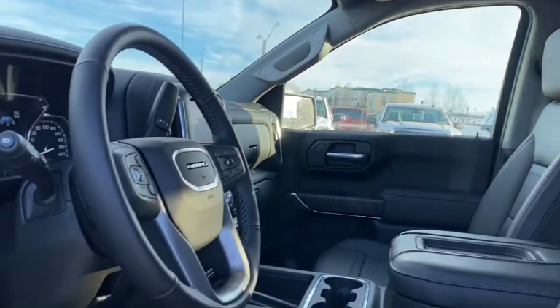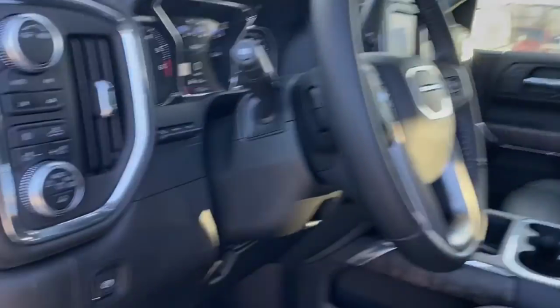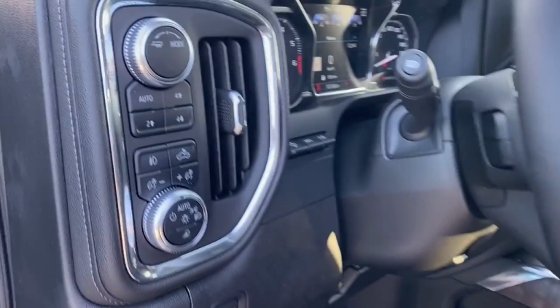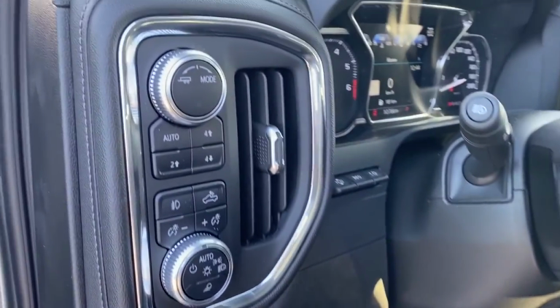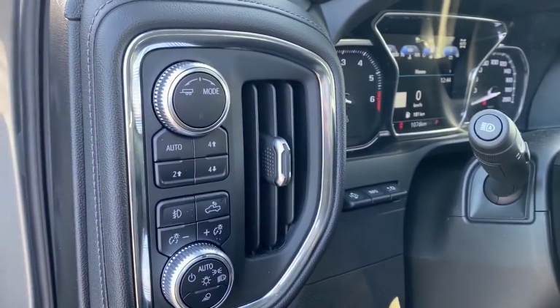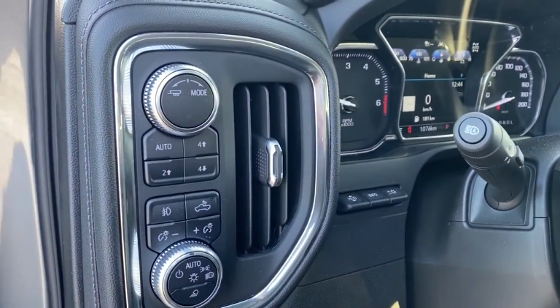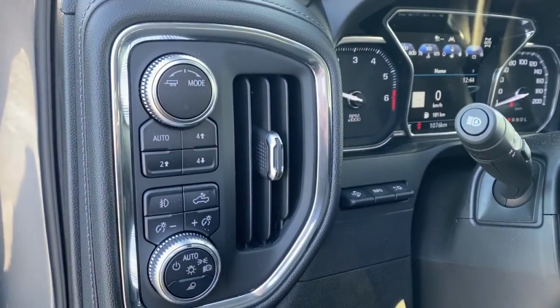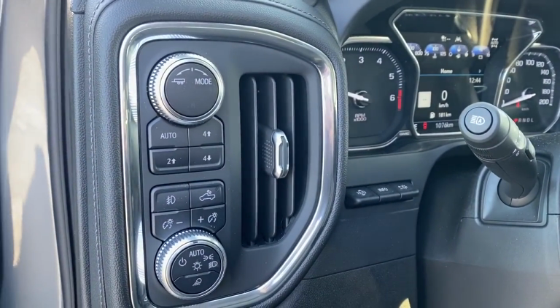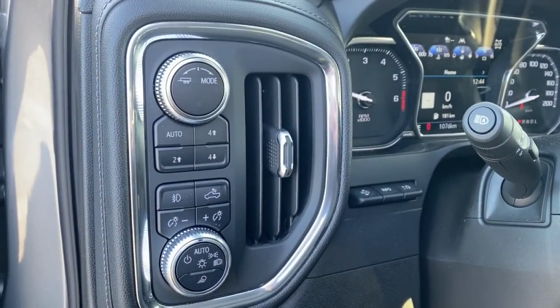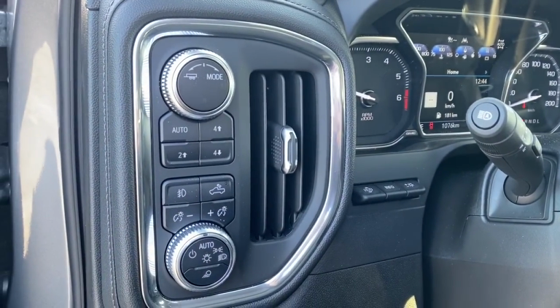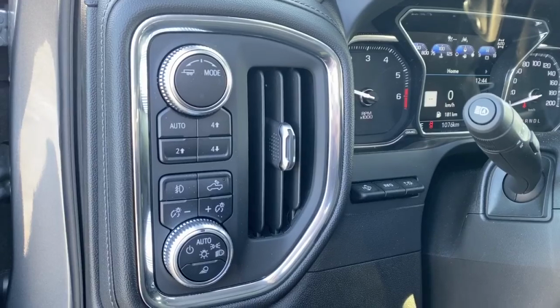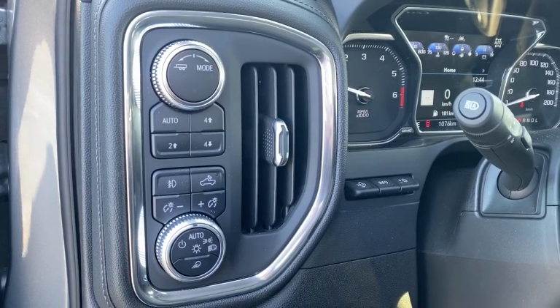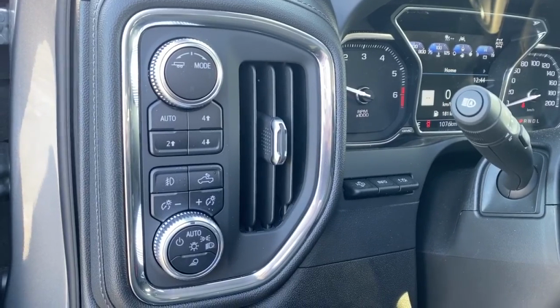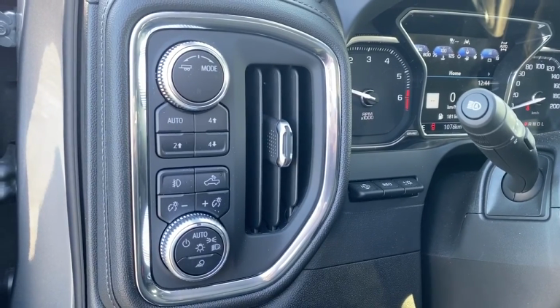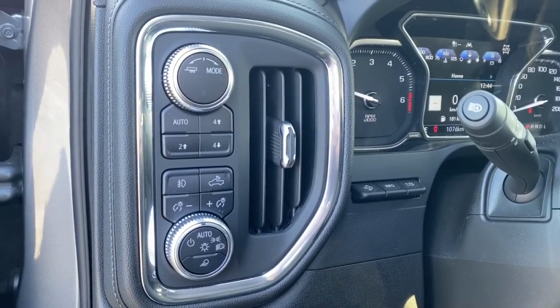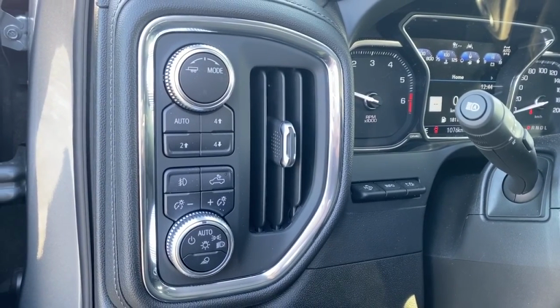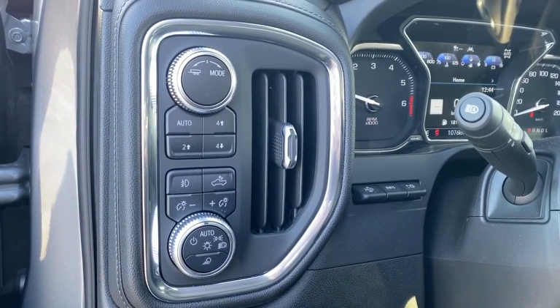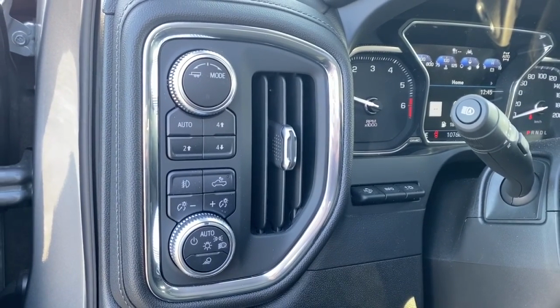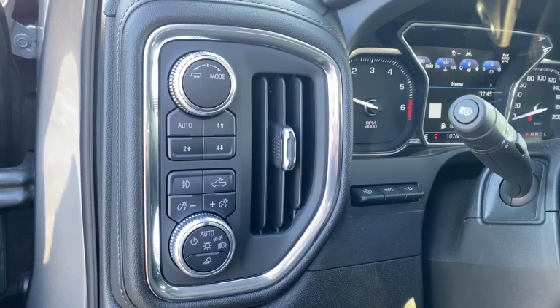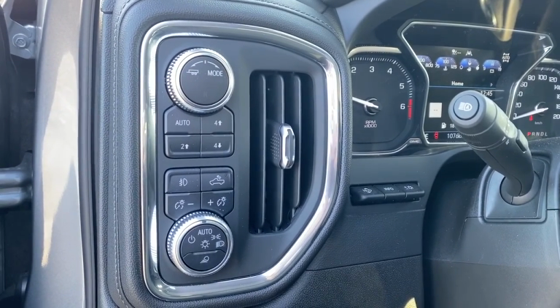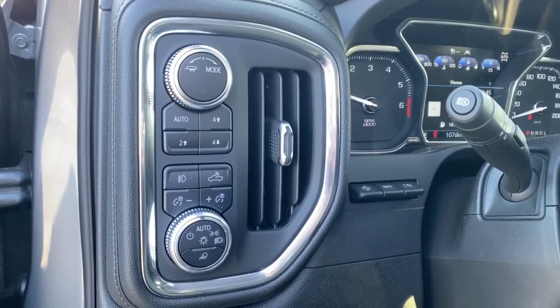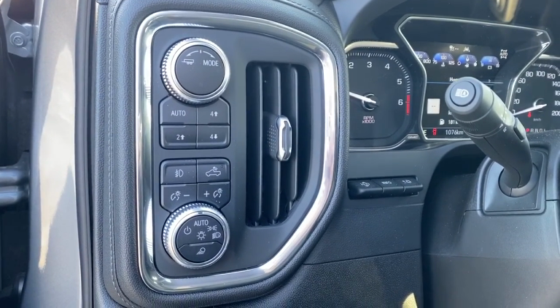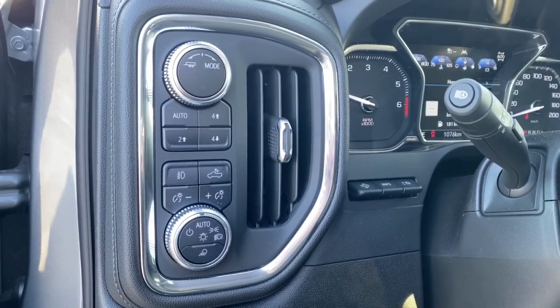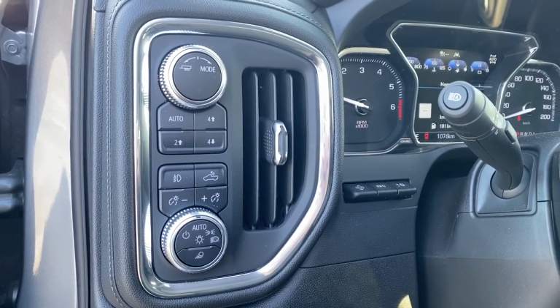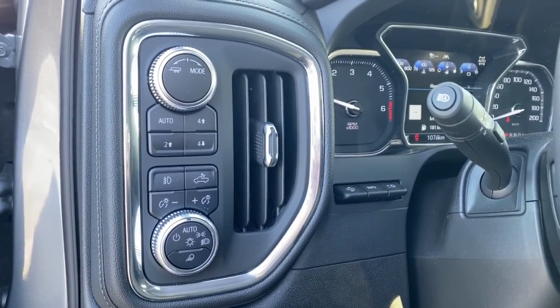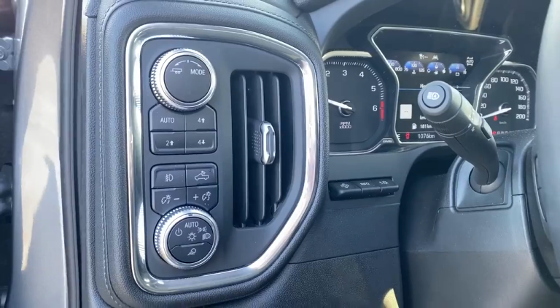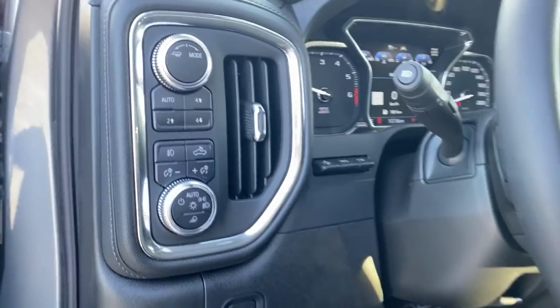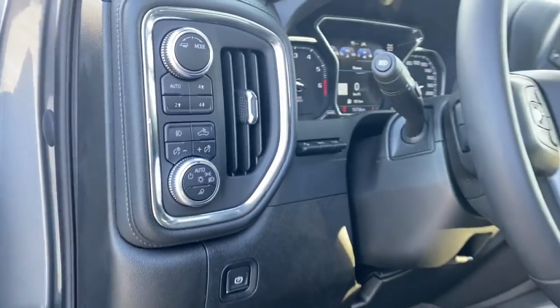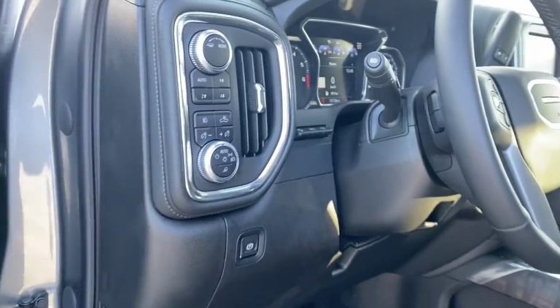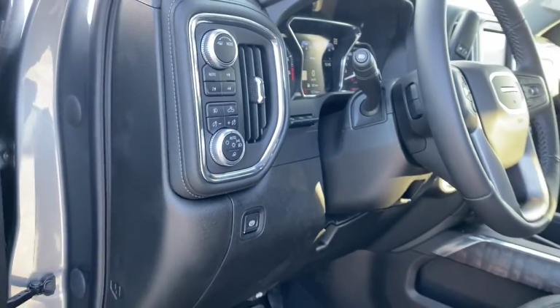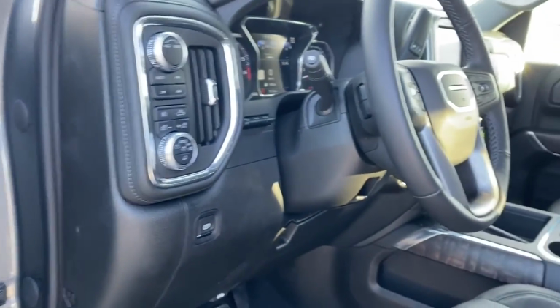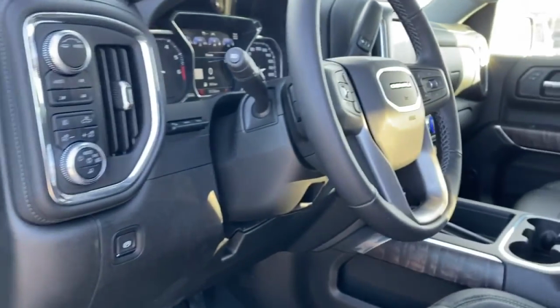To the left of the steering wheel, we've got the heads-up display button, trailer mode, two-wheel drive, four-wheel drive, and some interior and exterior lighting buttons and dials.